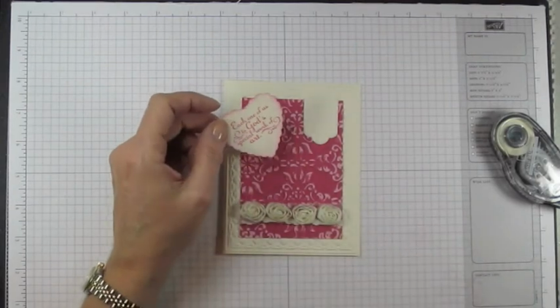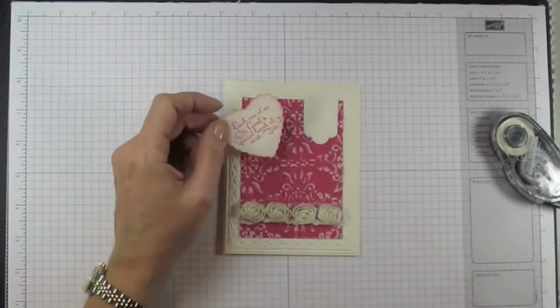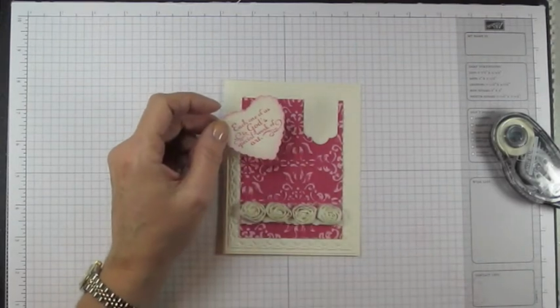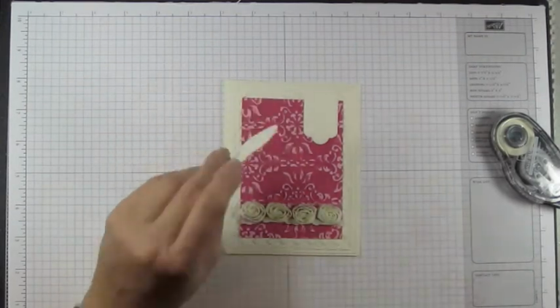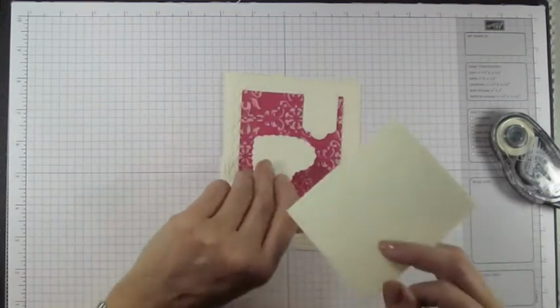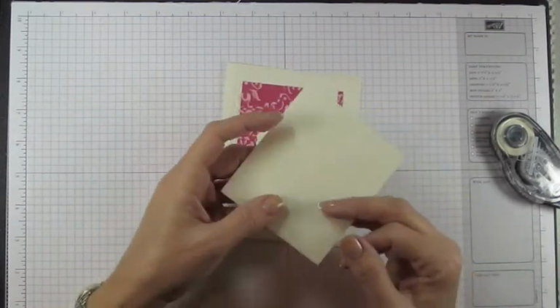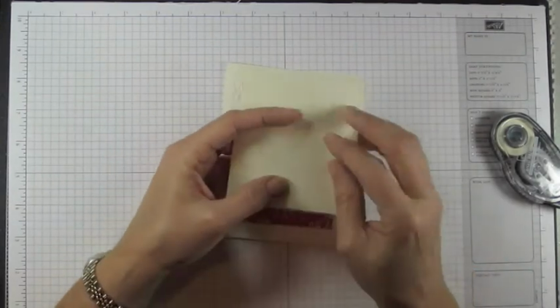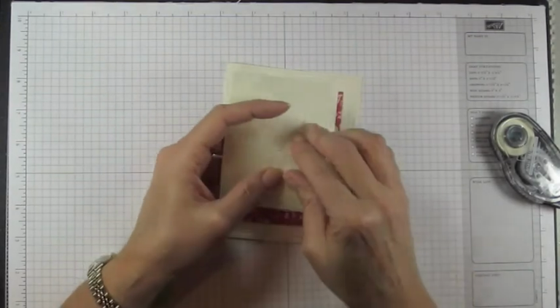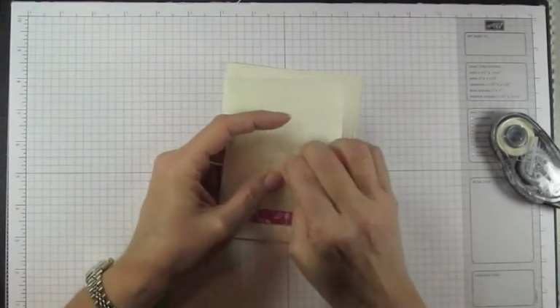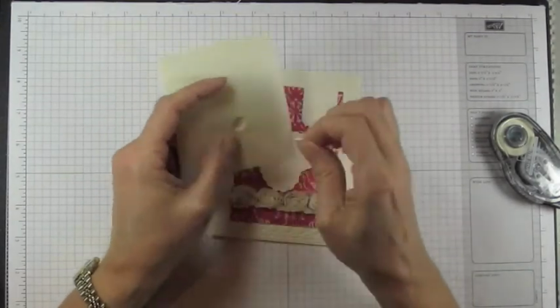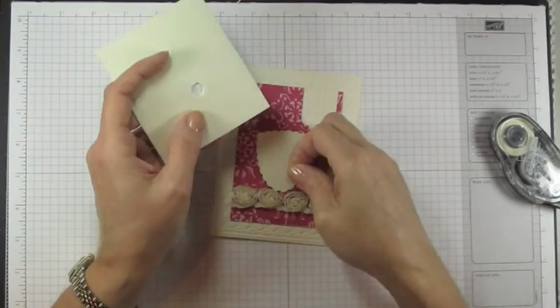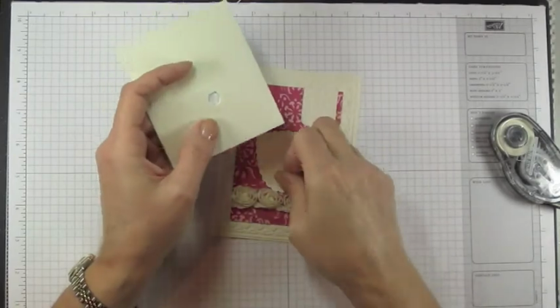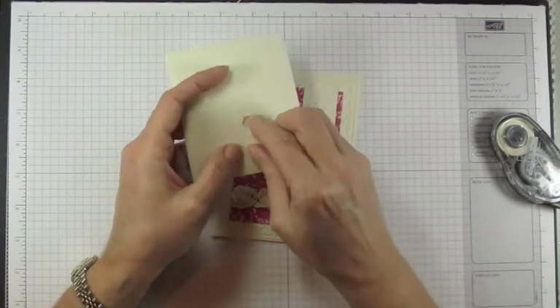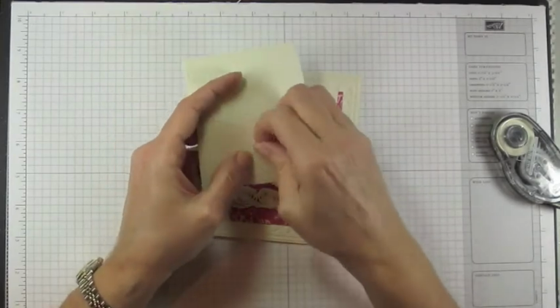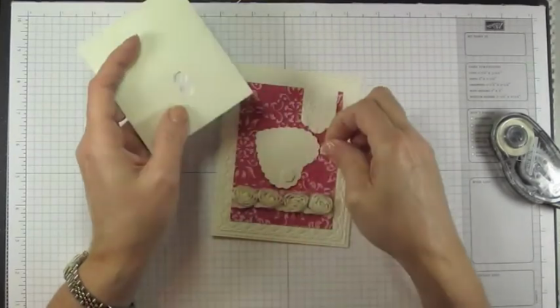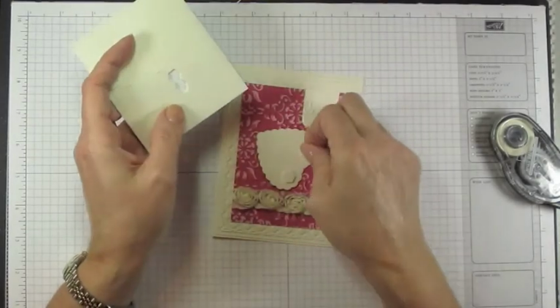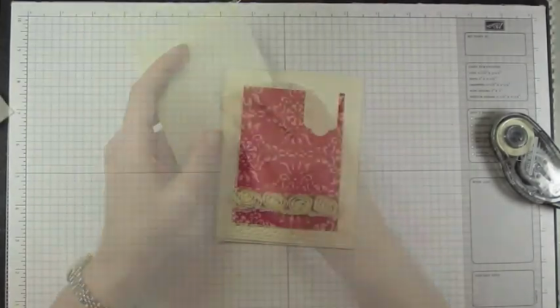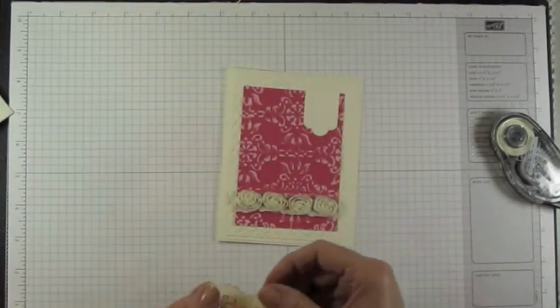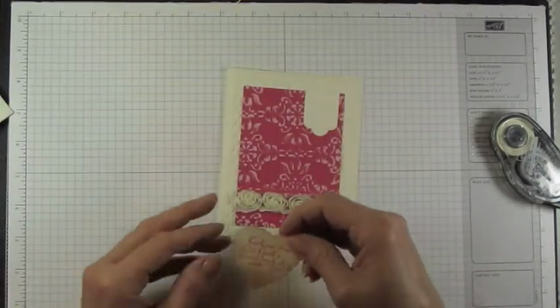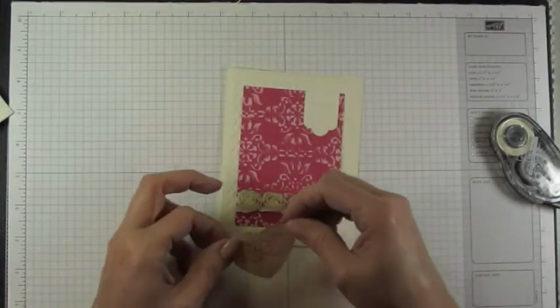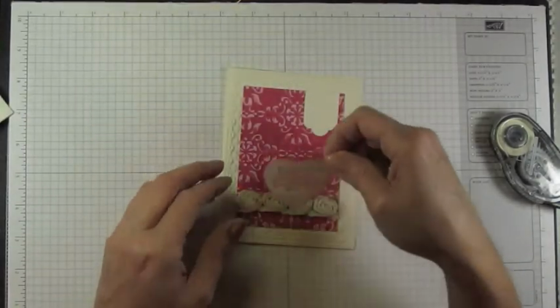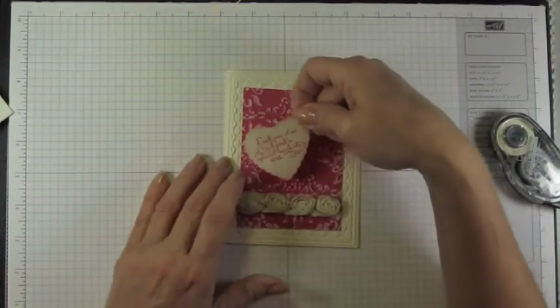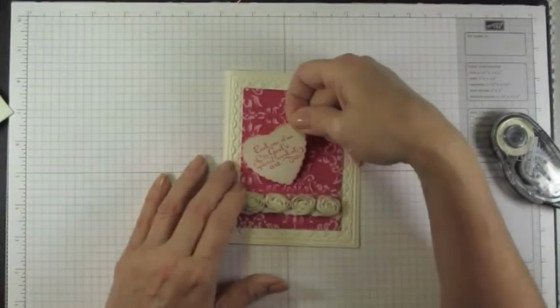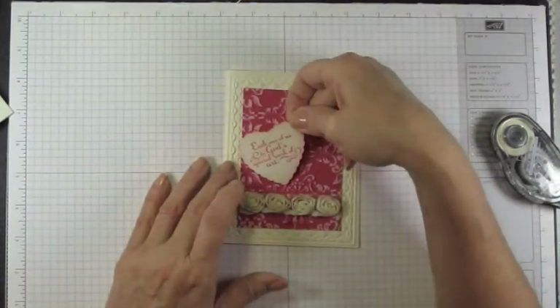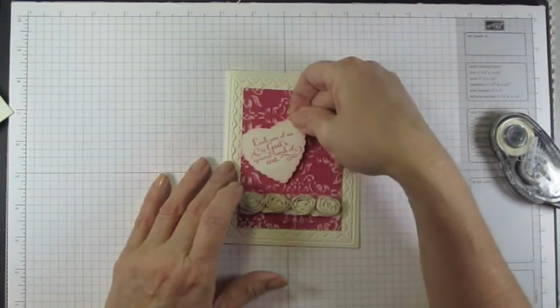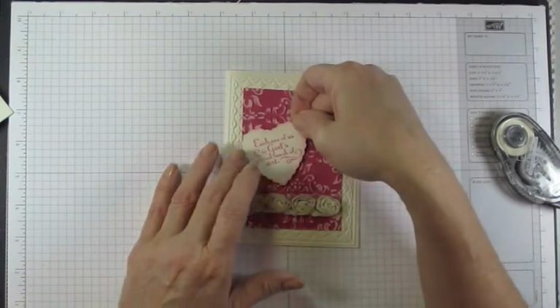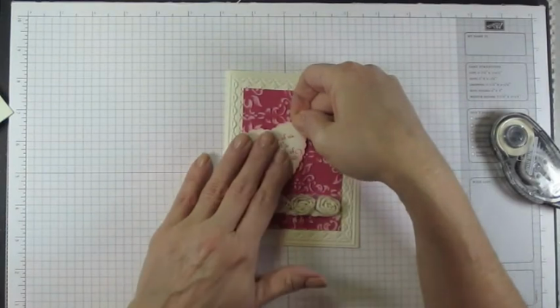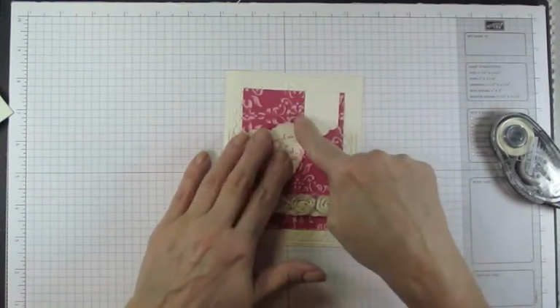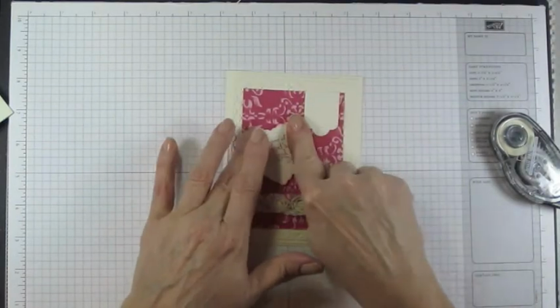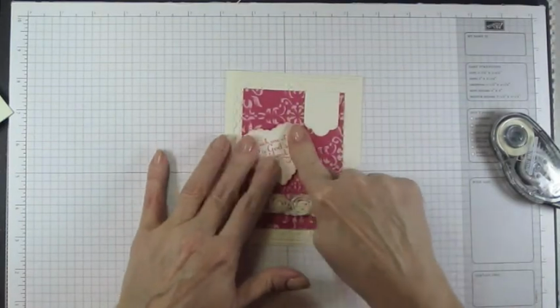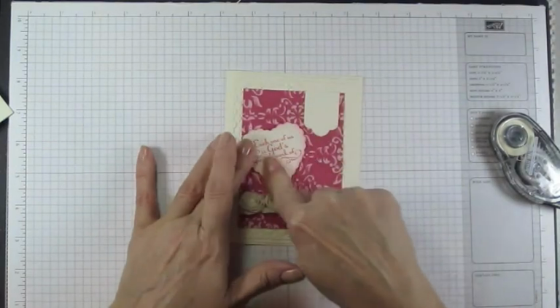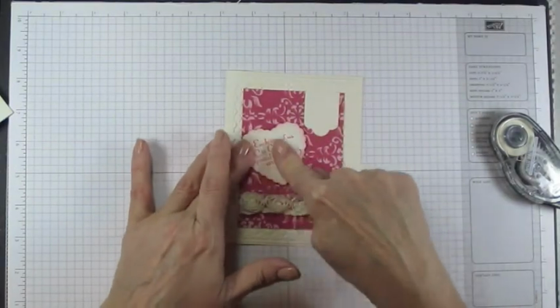Once the flower trim is placed, take your greeting, put stamping dimensionals on the back of that heart, remove the adhesive backing, place the heart, and adhere it down.